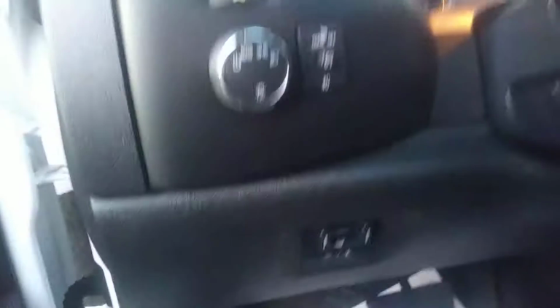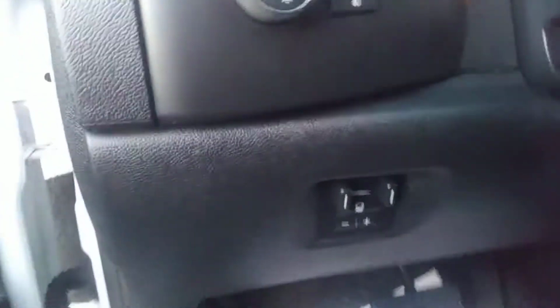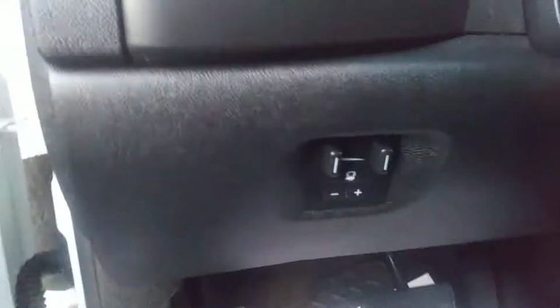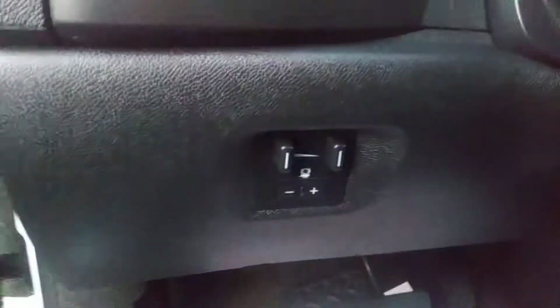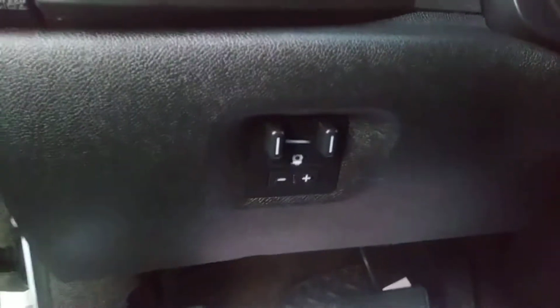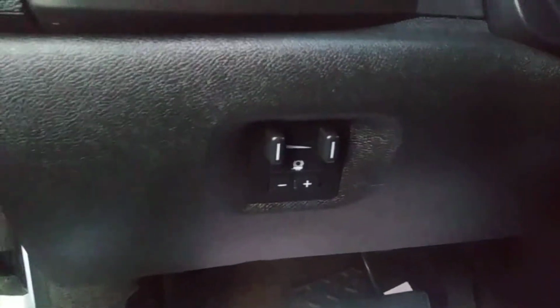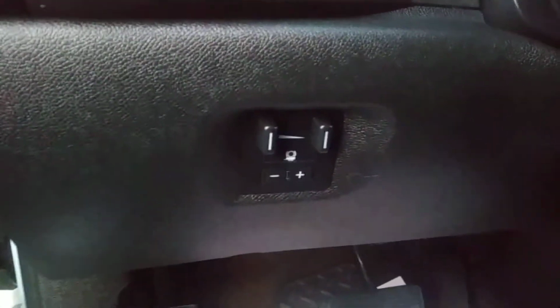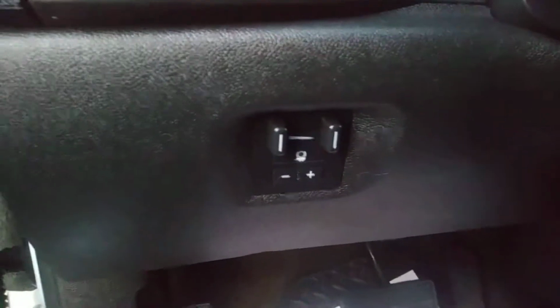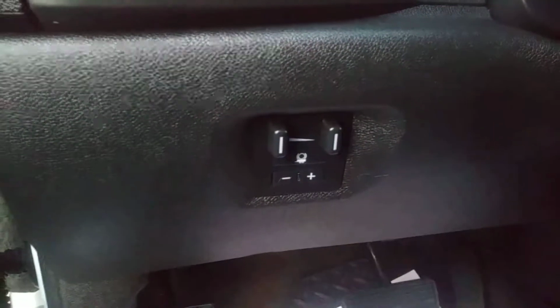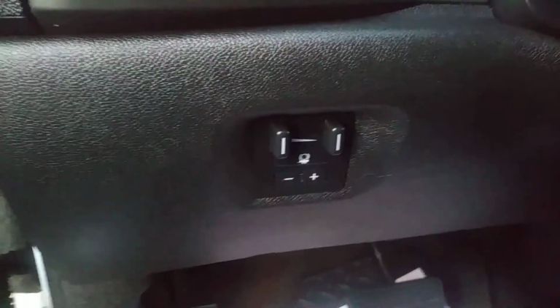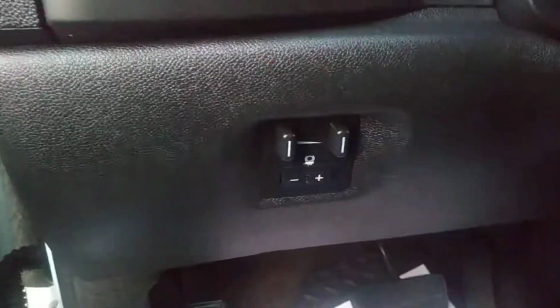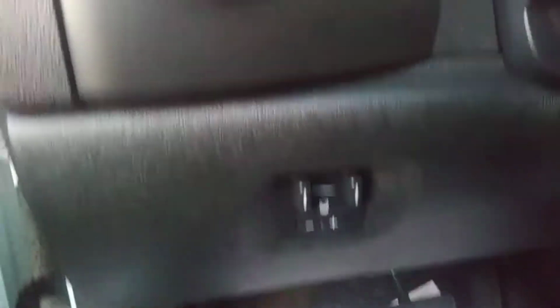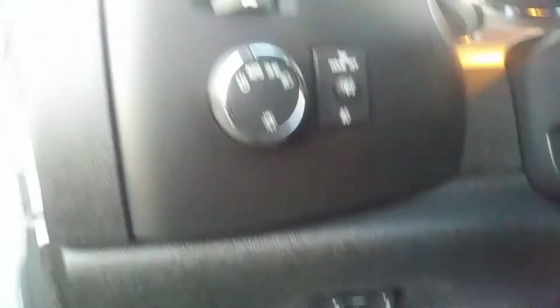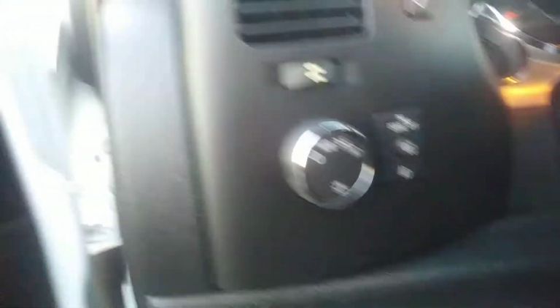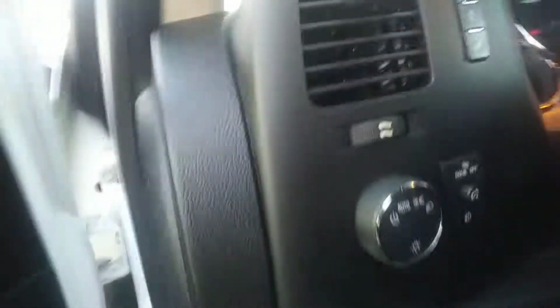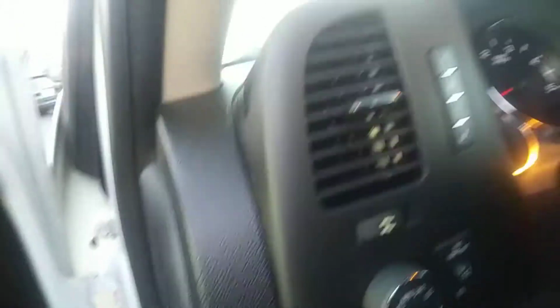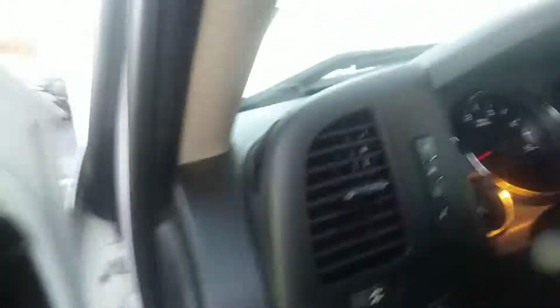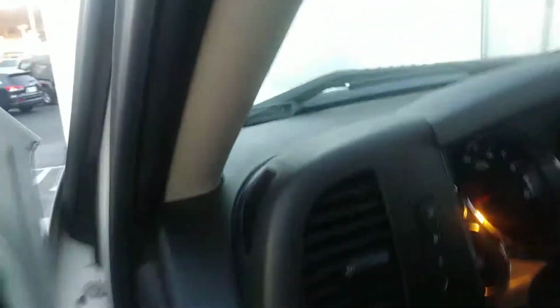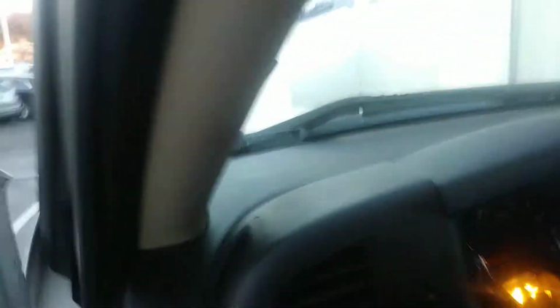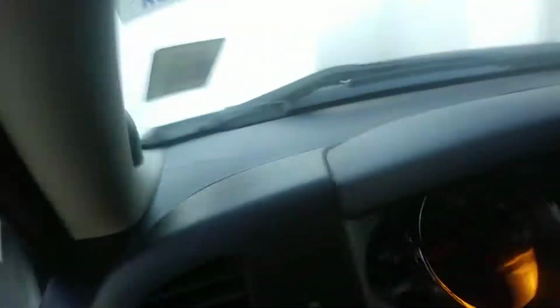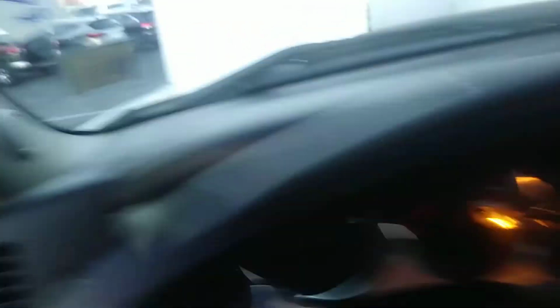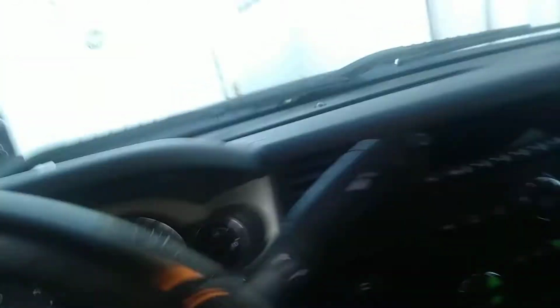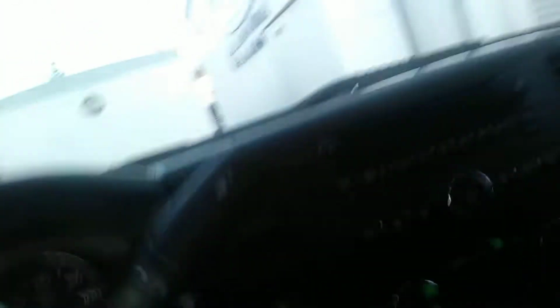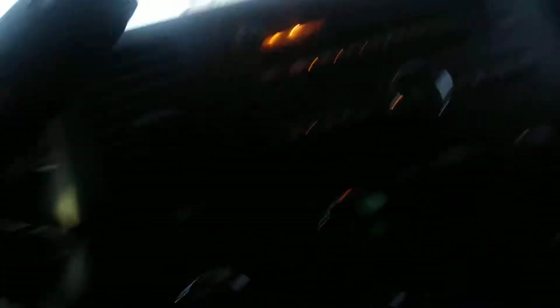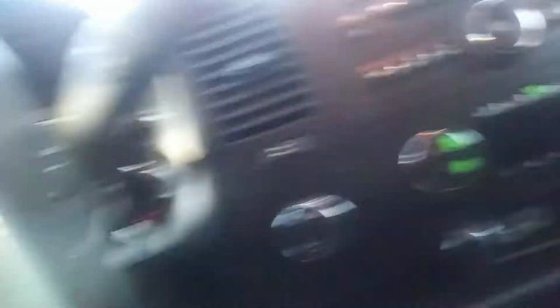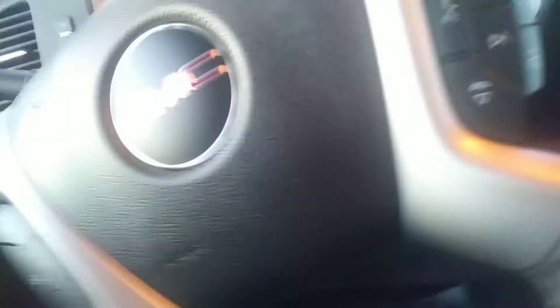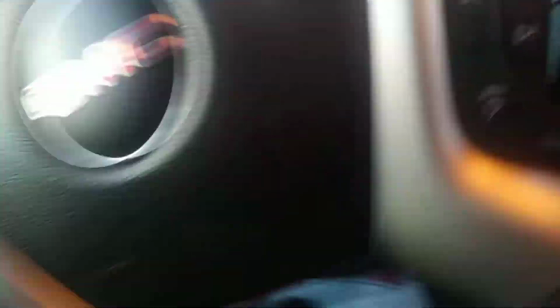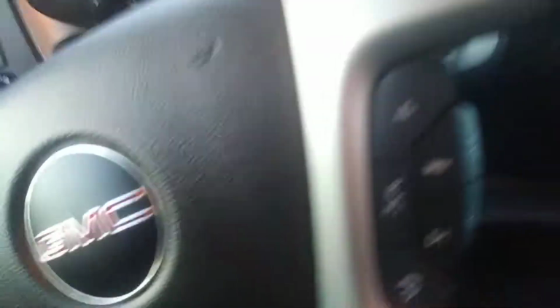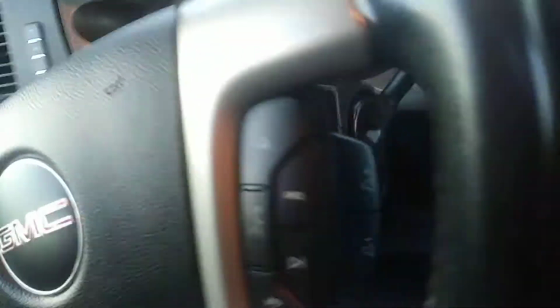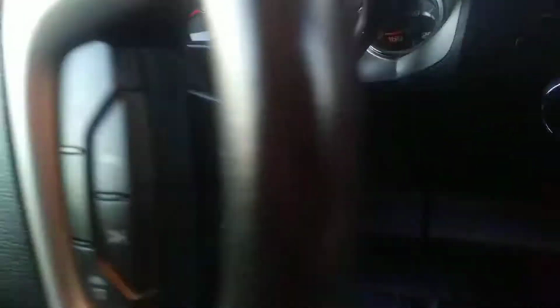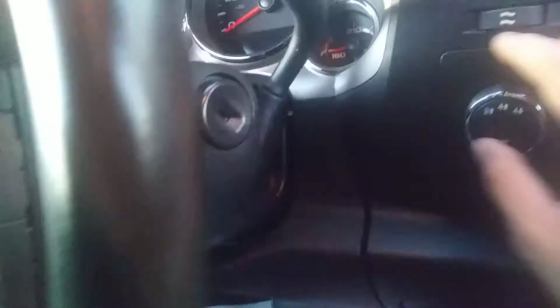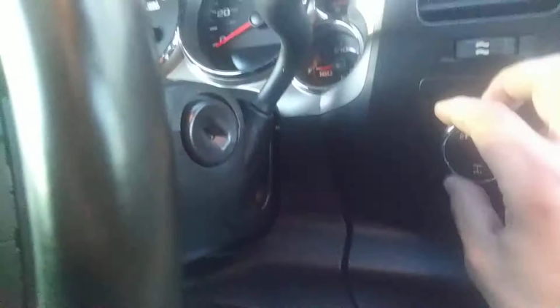Obviously trailer brake controller integrated, auto lights, four-wheel drive.